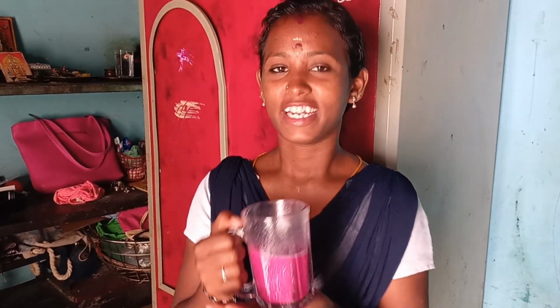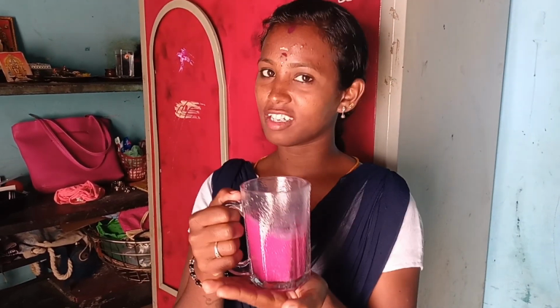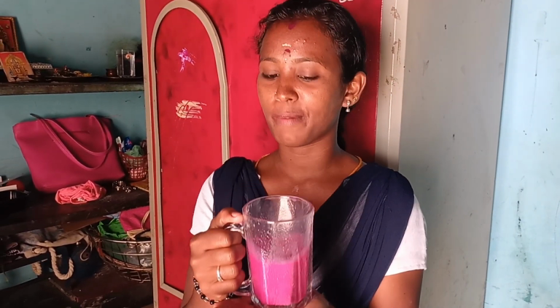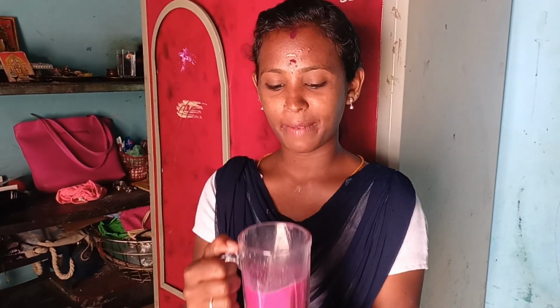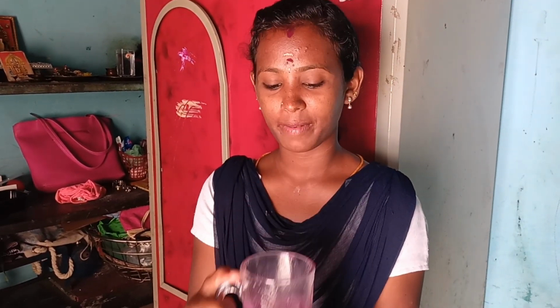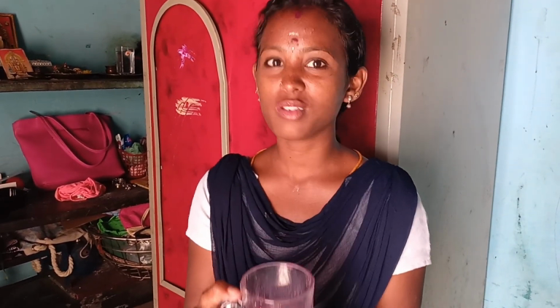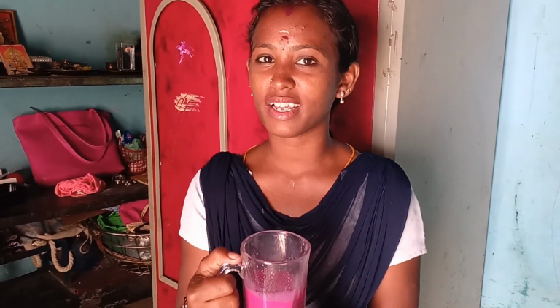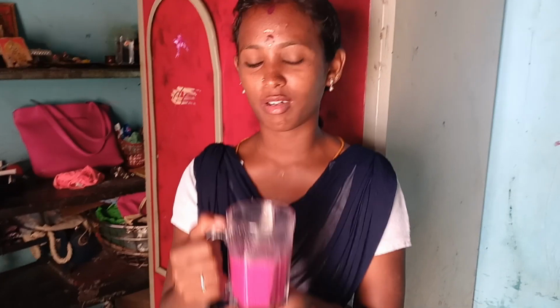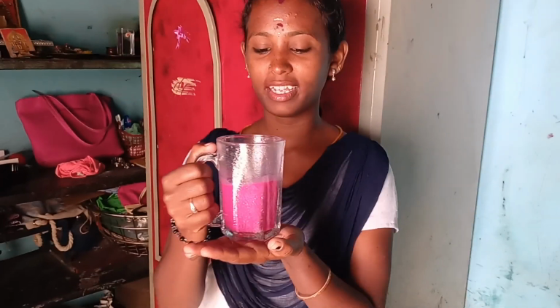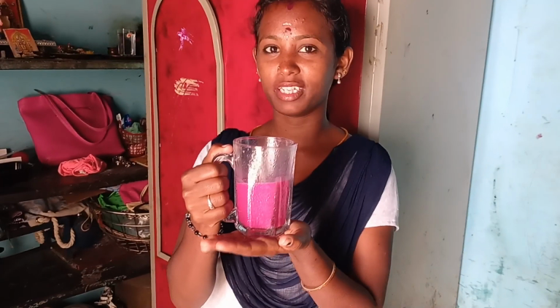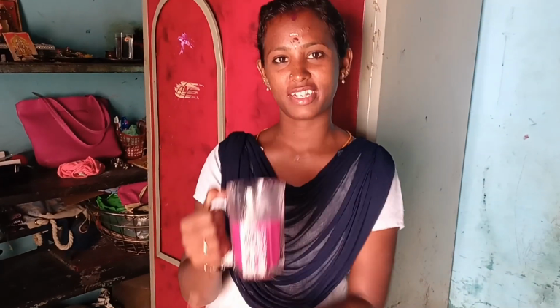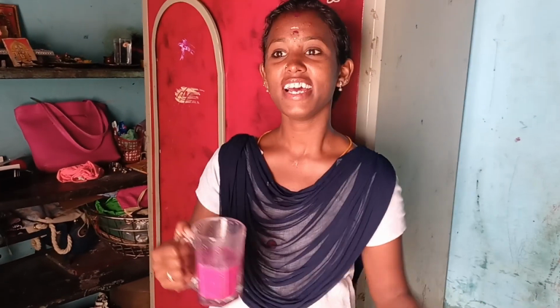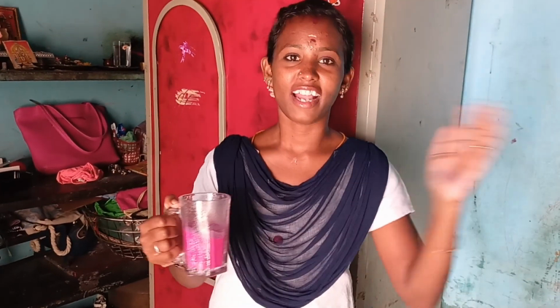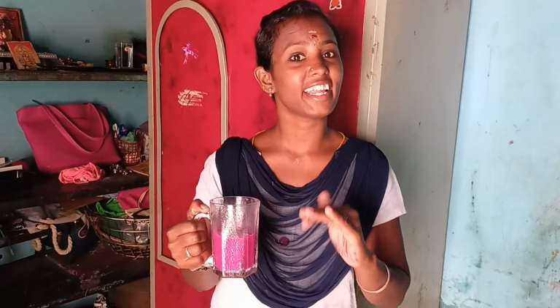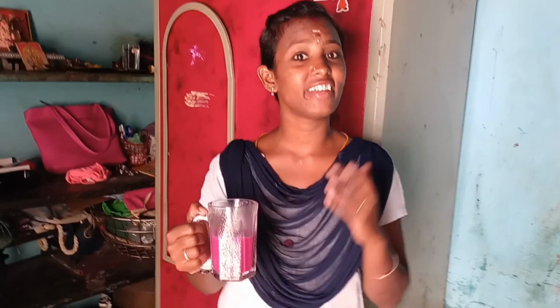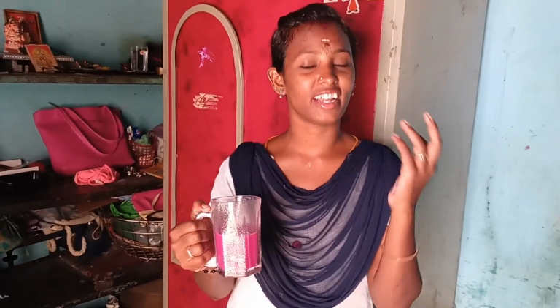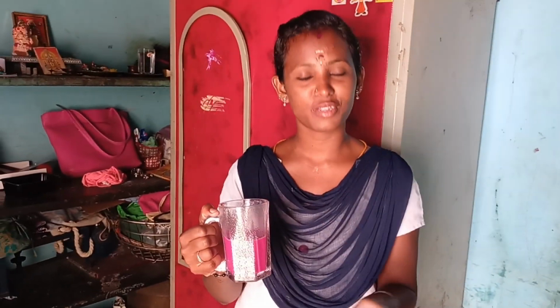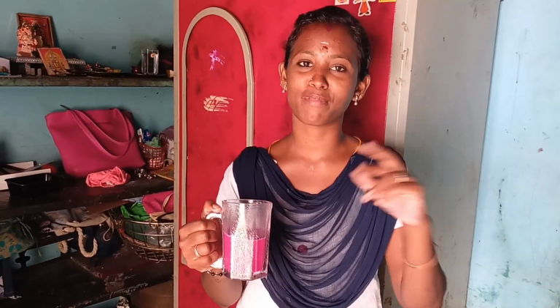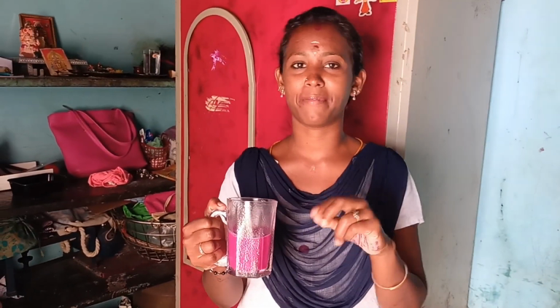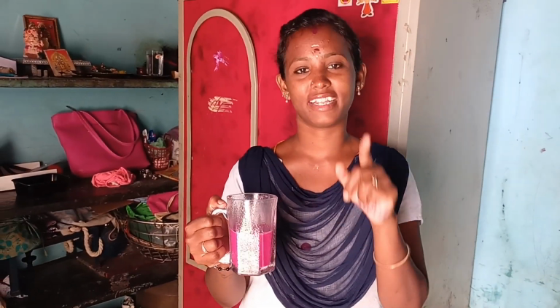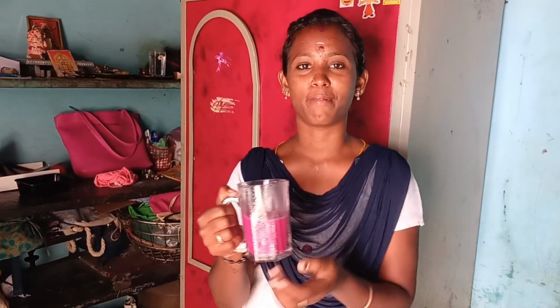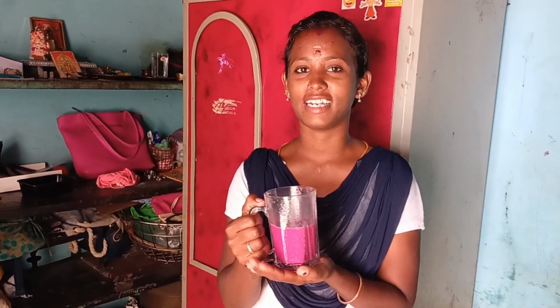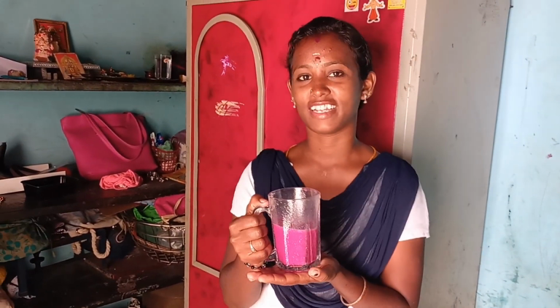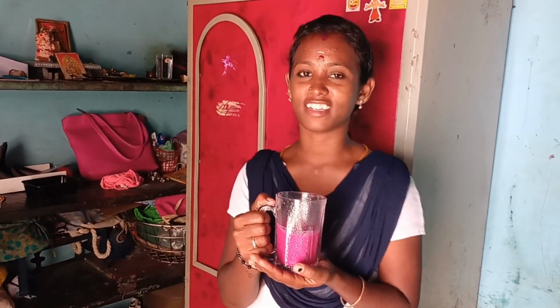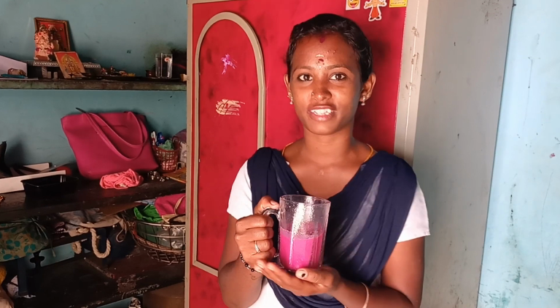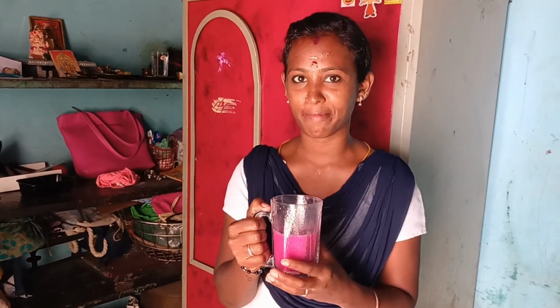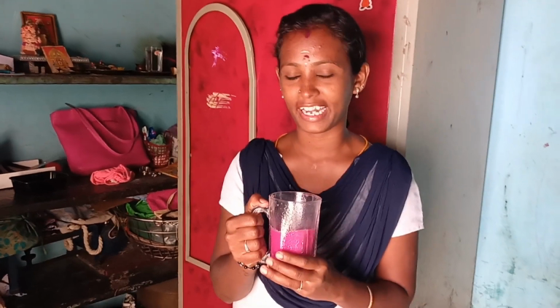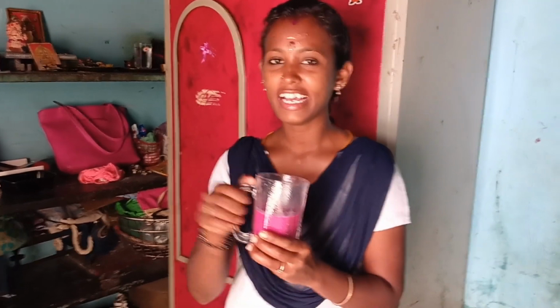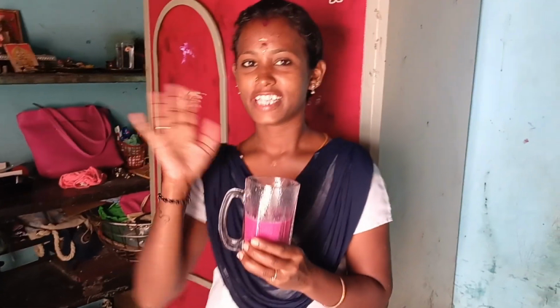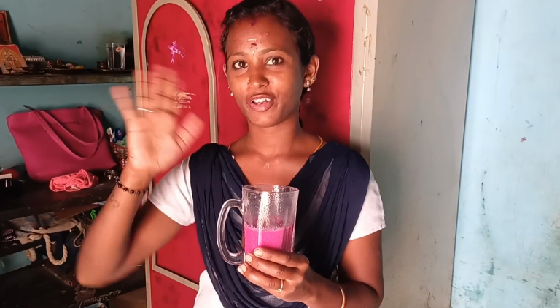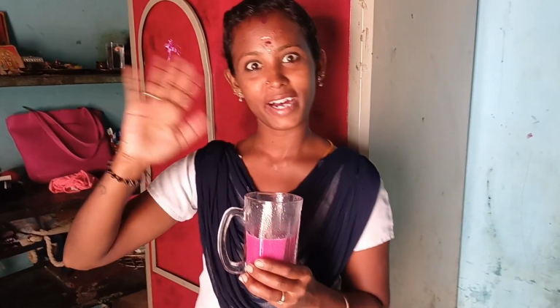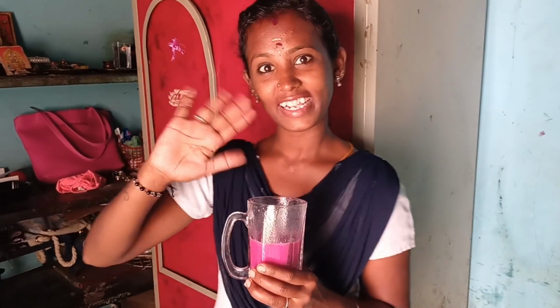I love the juice. You can put the juice in the water. If you have any juice, please give me a comment. I will try the juice. Okay, bye bye.